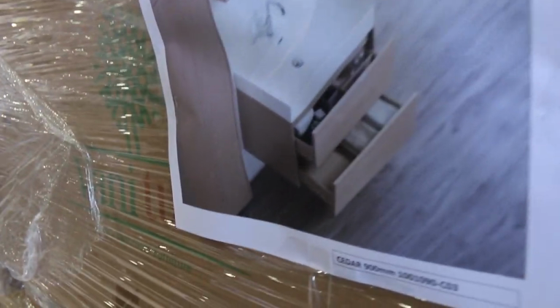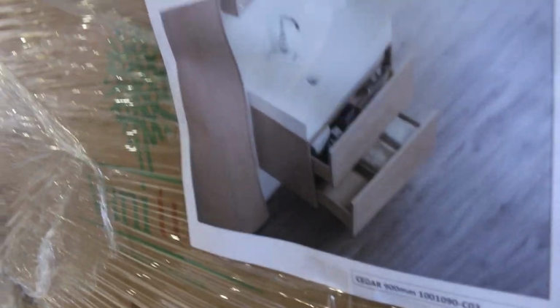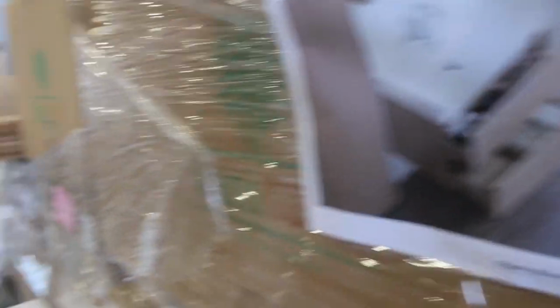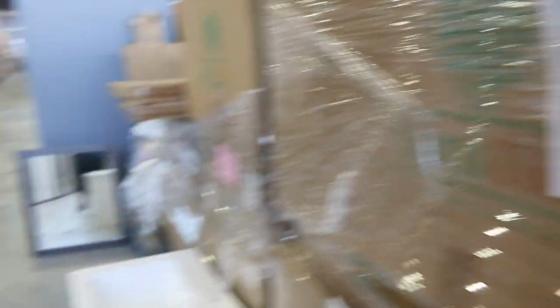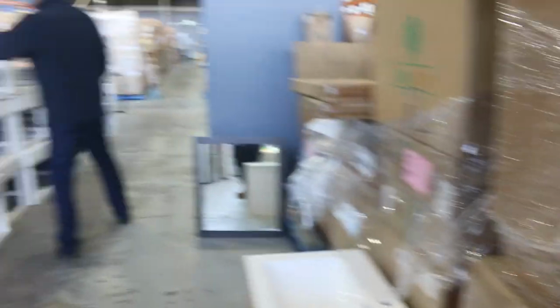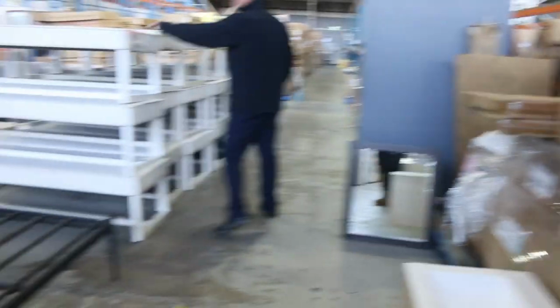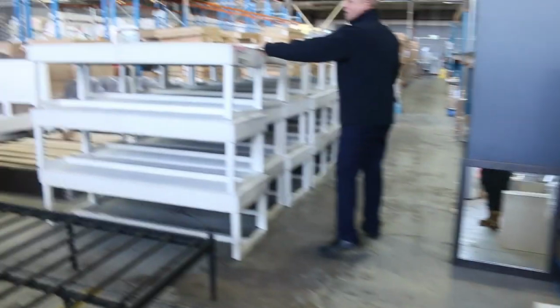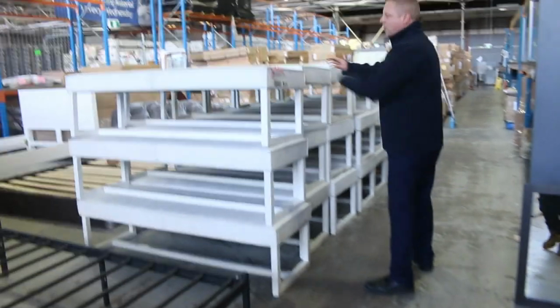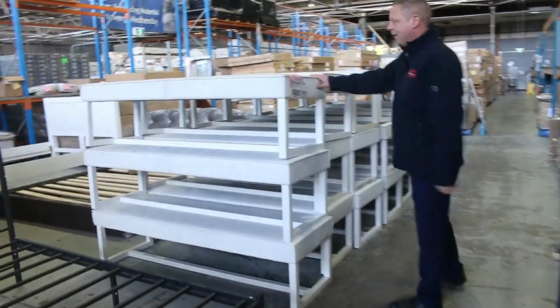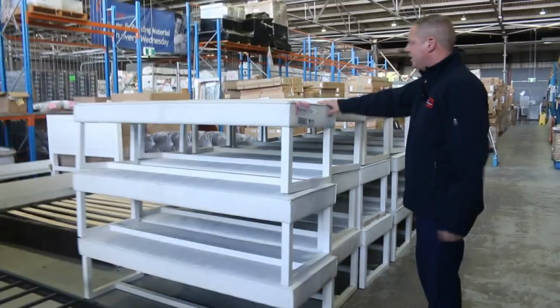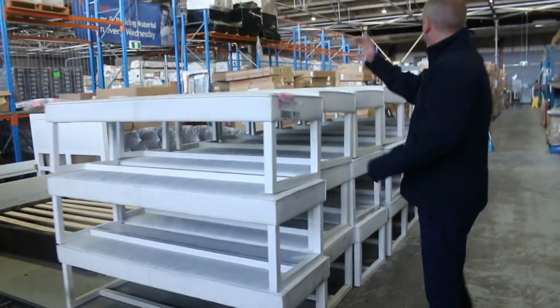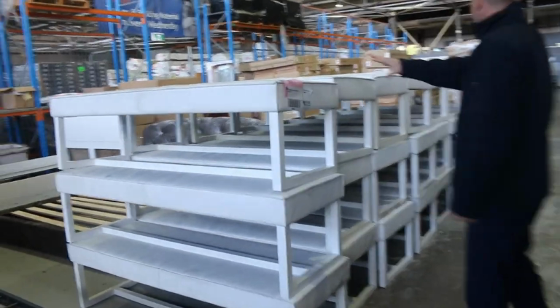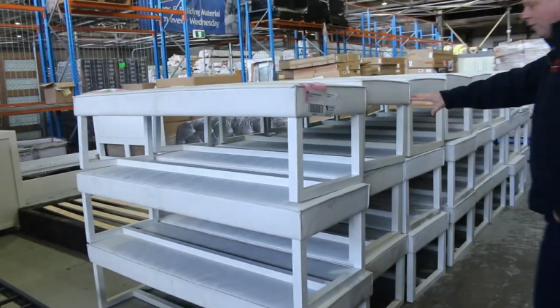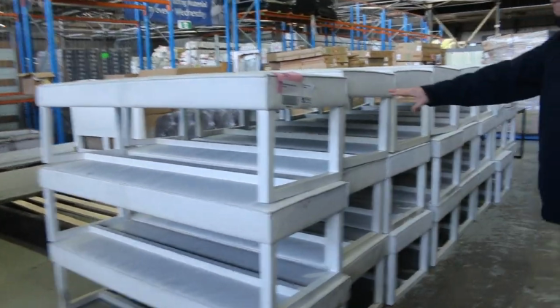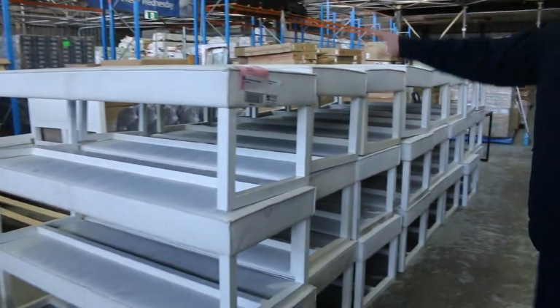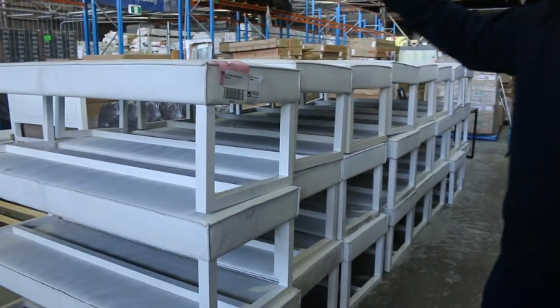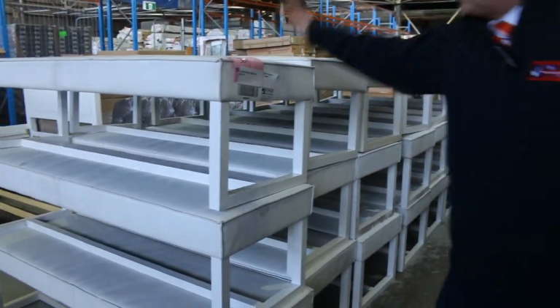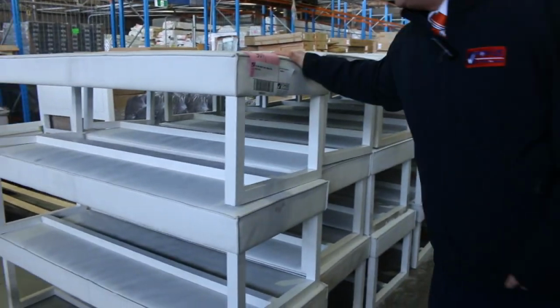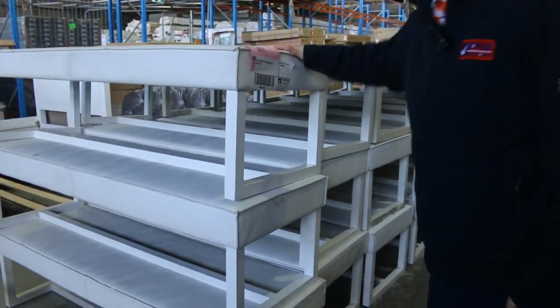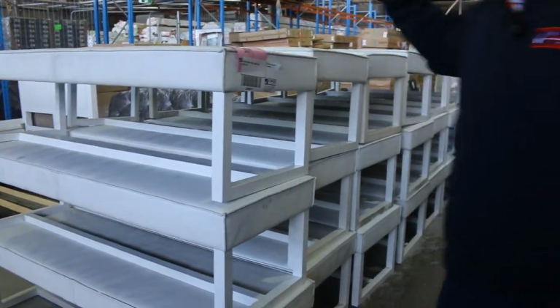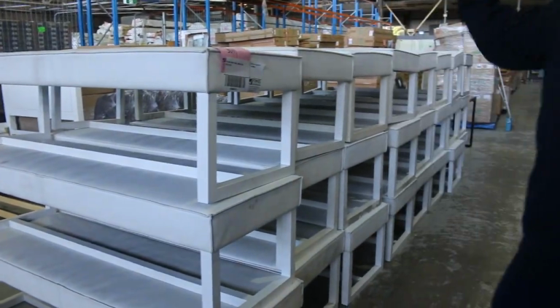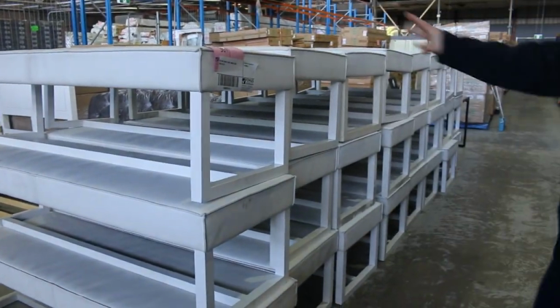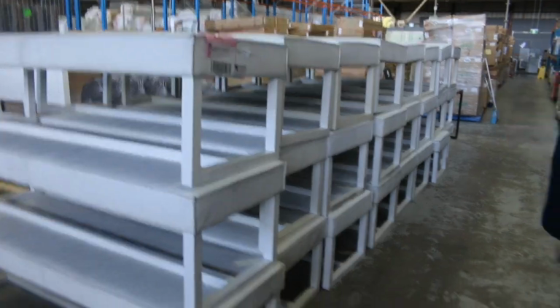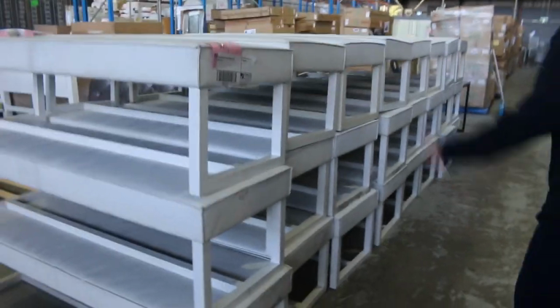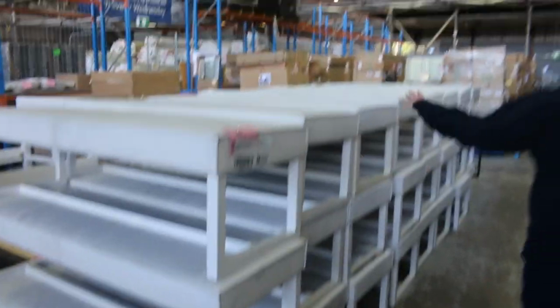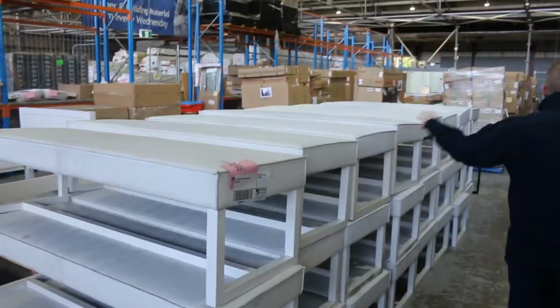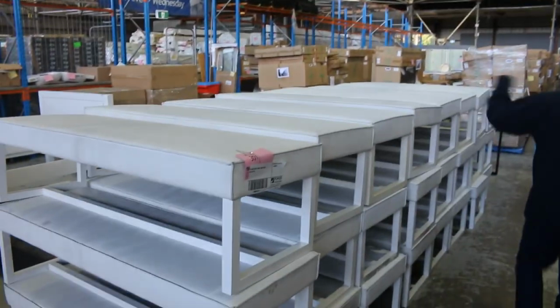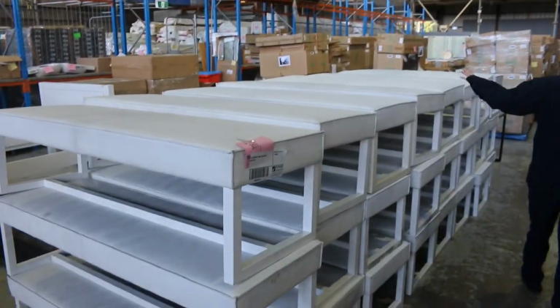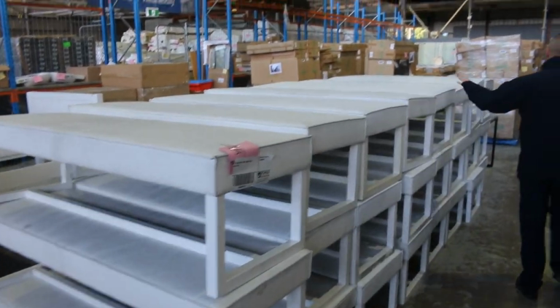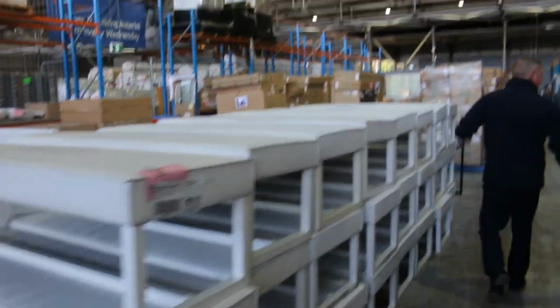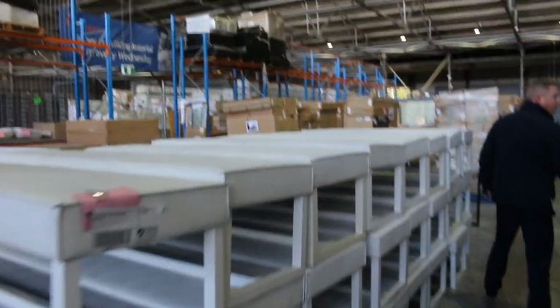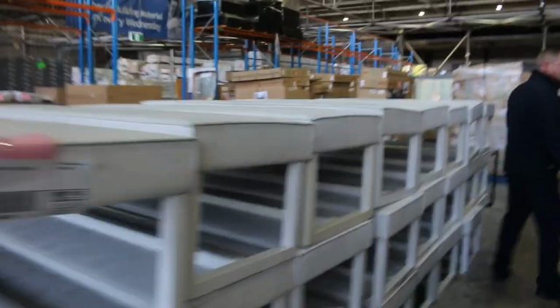Heaps of these vinyl bench seats — ex-hire vinyl bench seats. 24 of them, in fact. Nice sturdy units. Starting away at $1, no reserve. Really nice buying there.